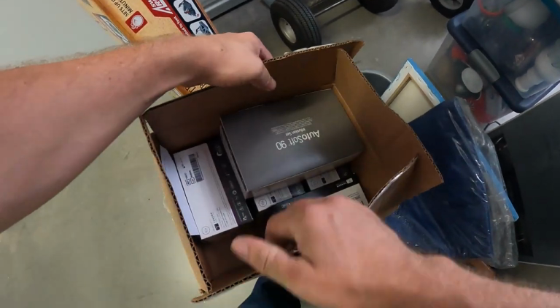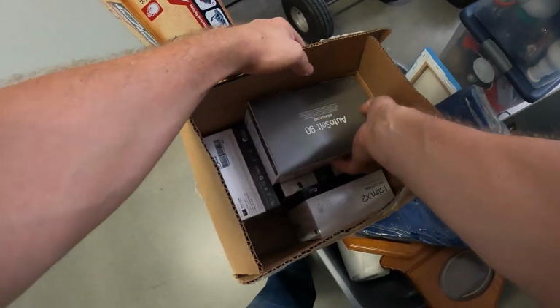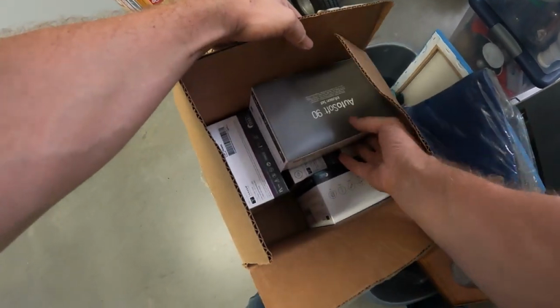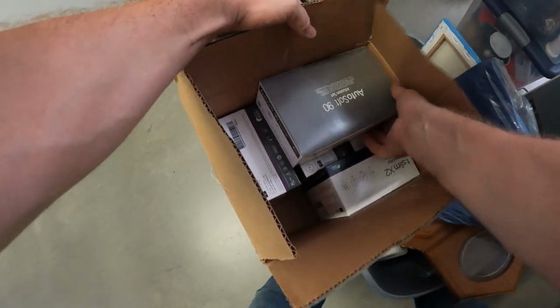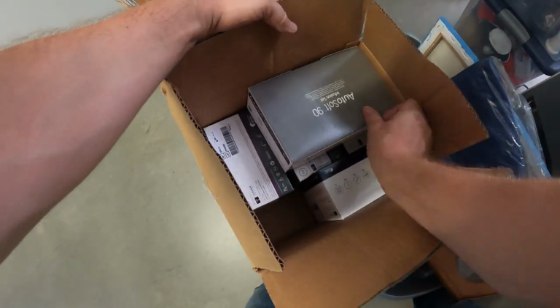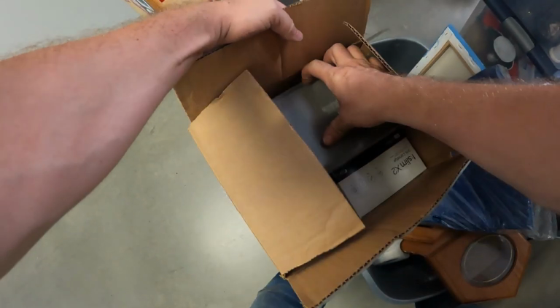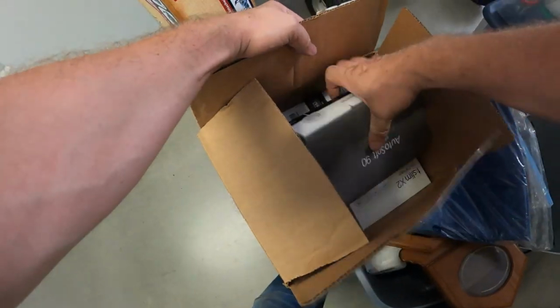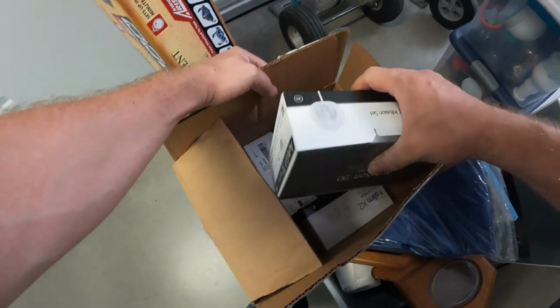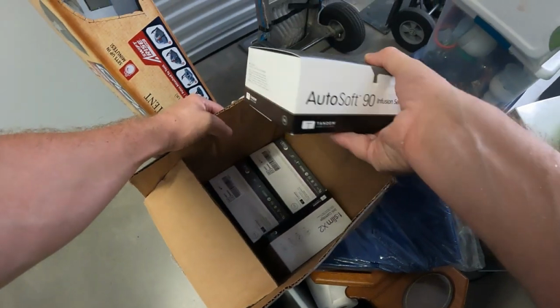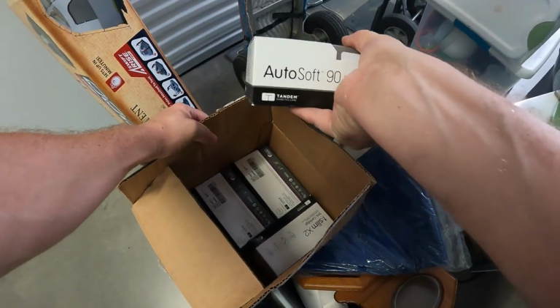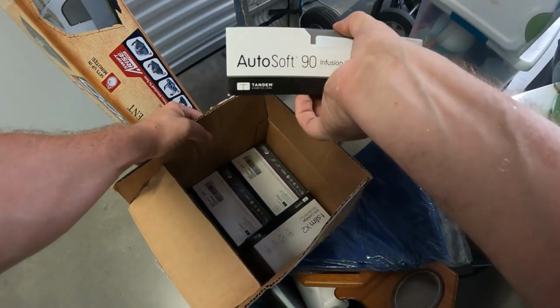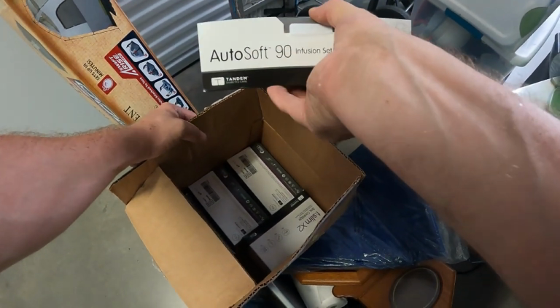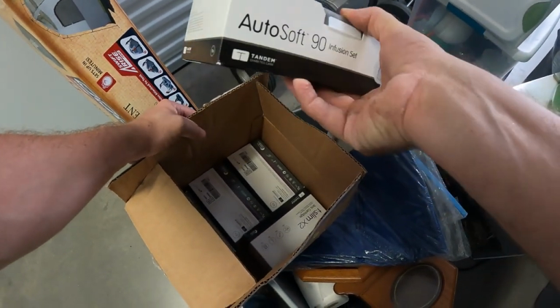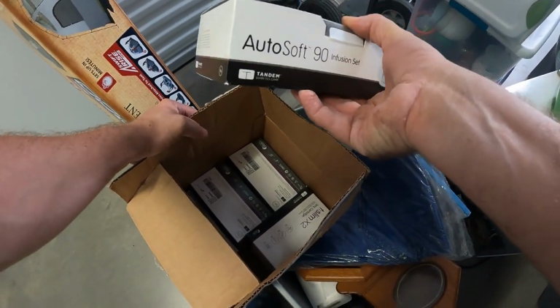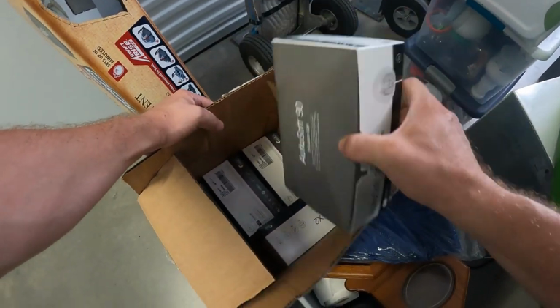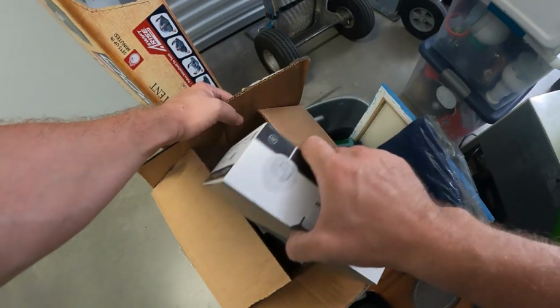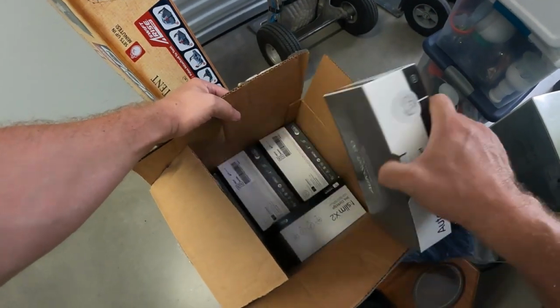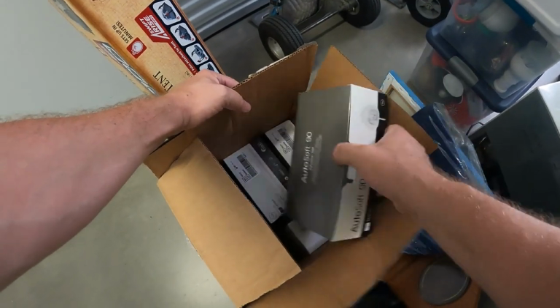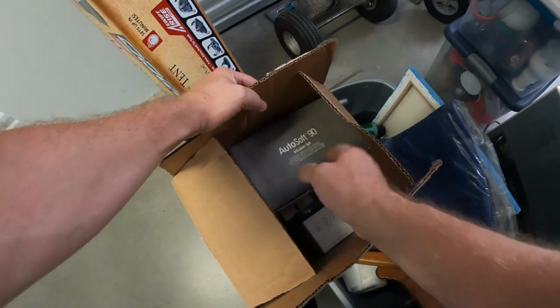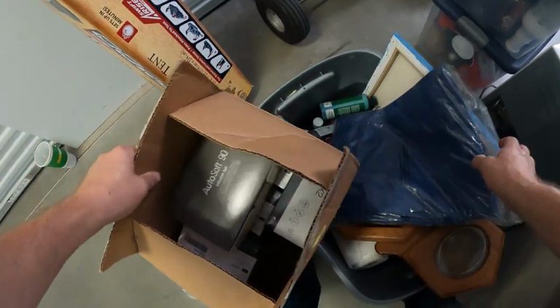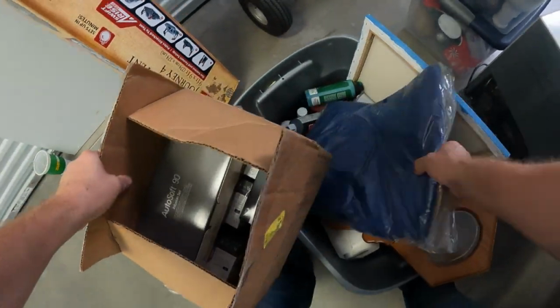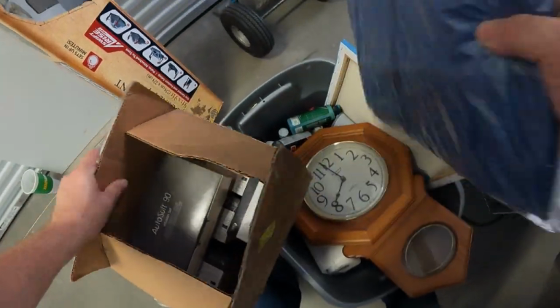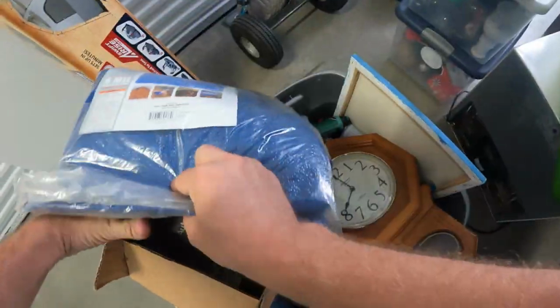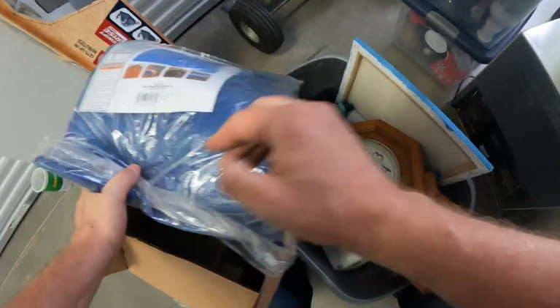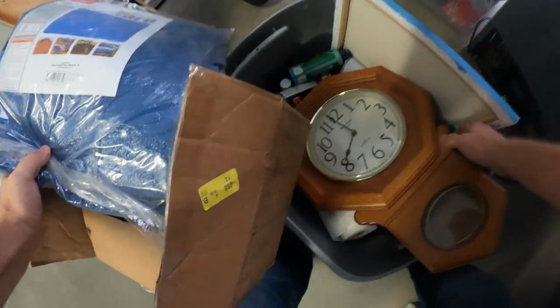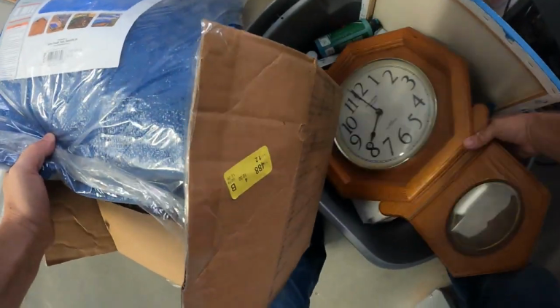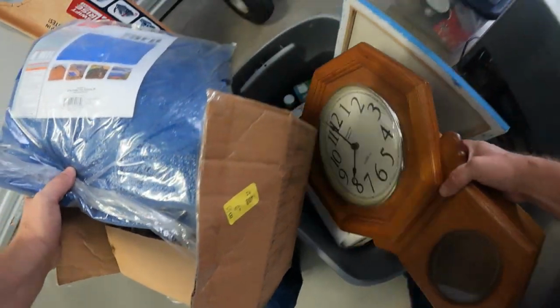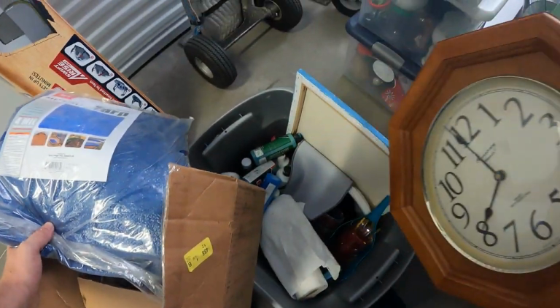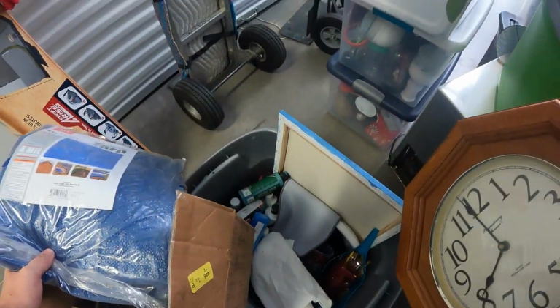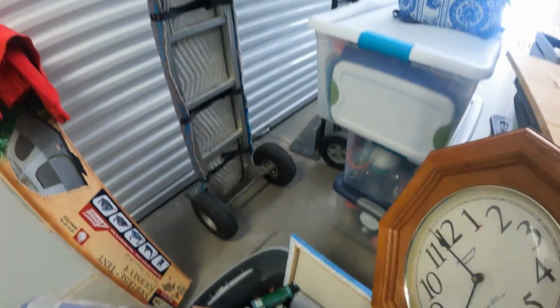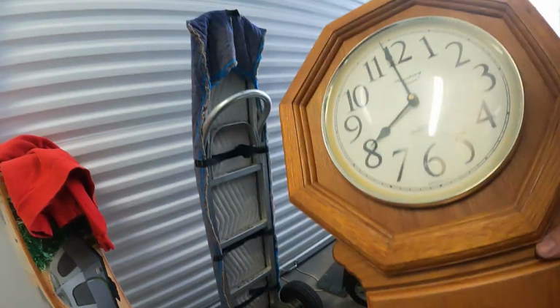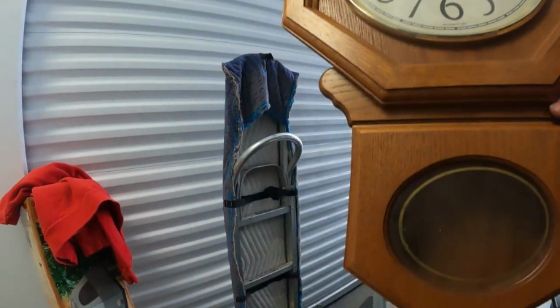Here's more — looks like diabetic-type stuff: Autosoft infusion set something along those lines. There's also a brand new tarp and of course more paint.